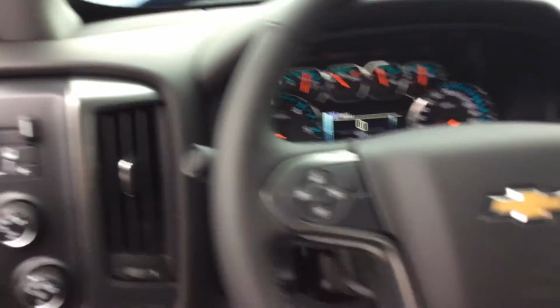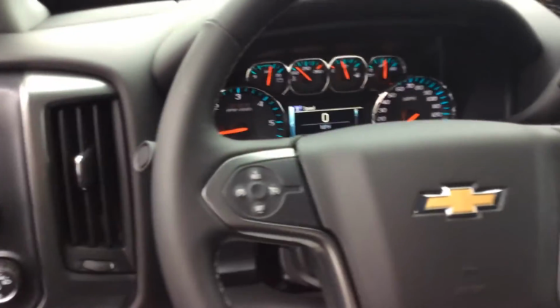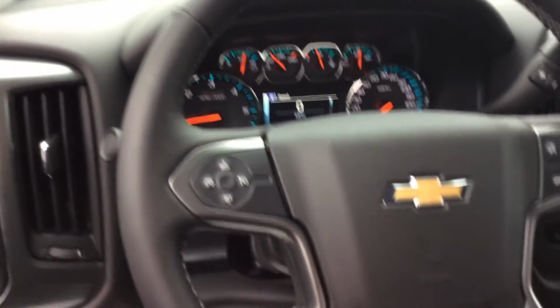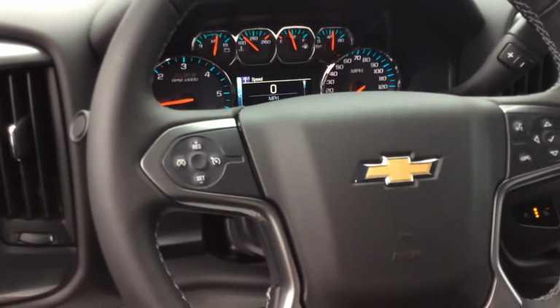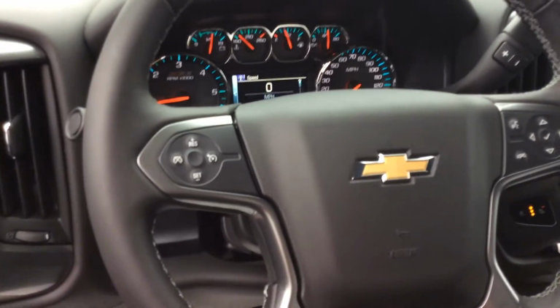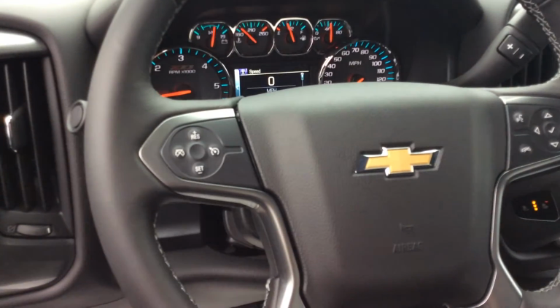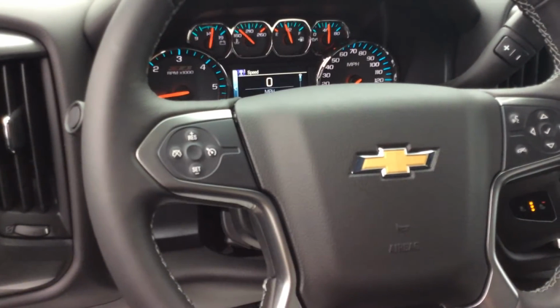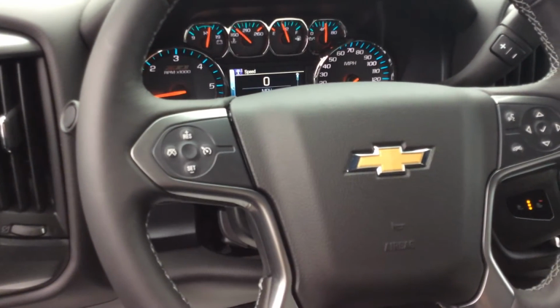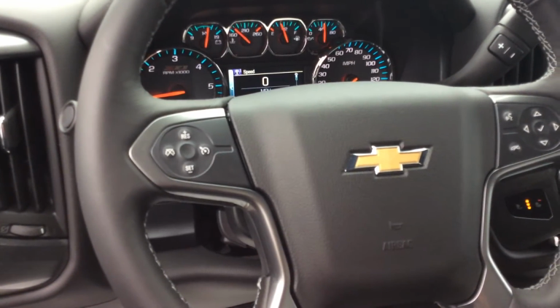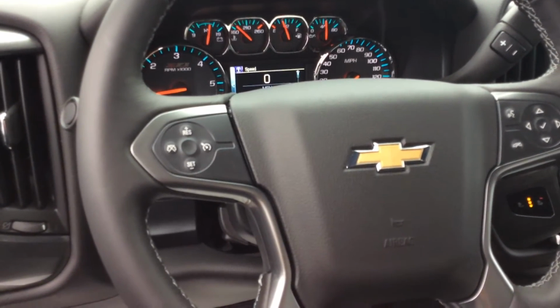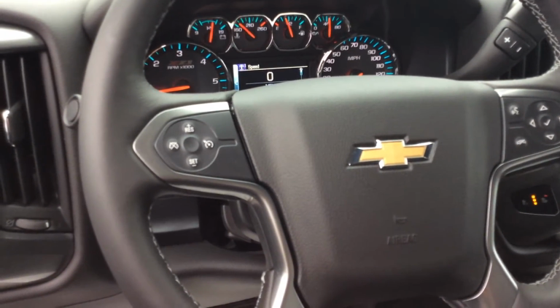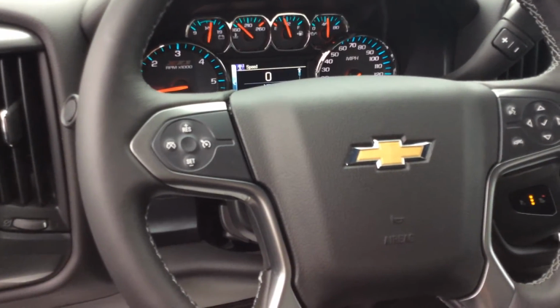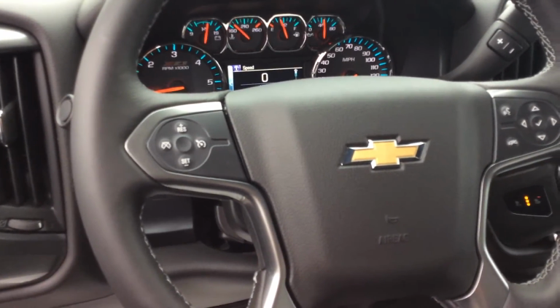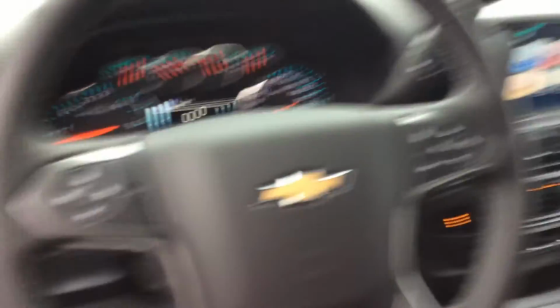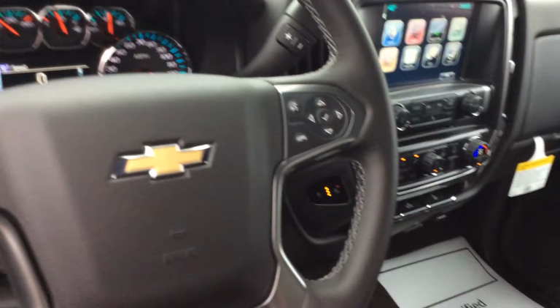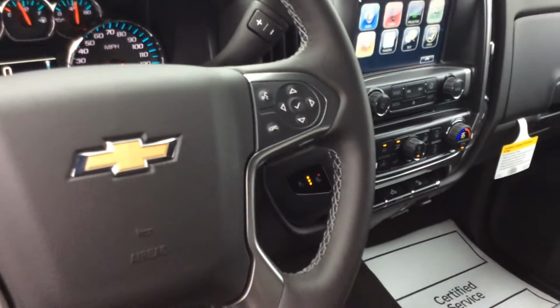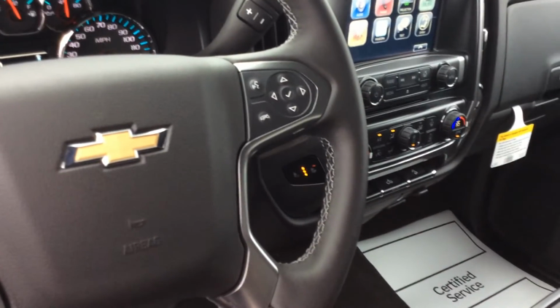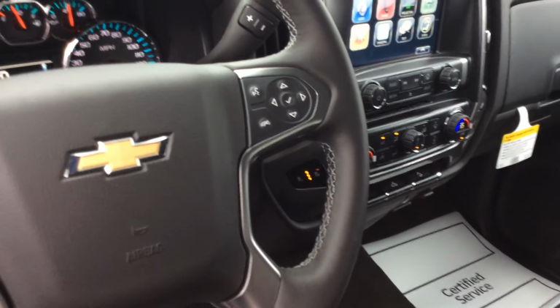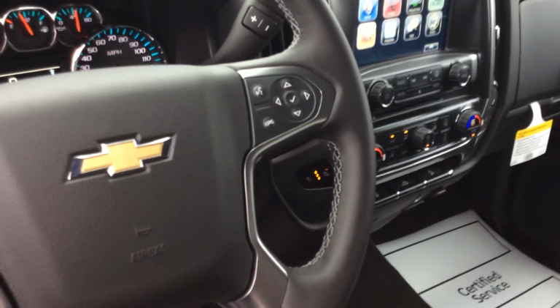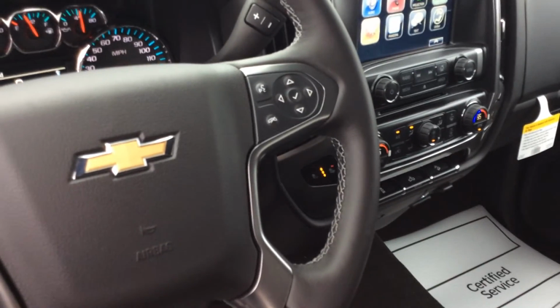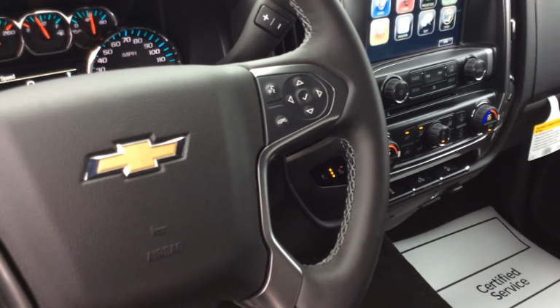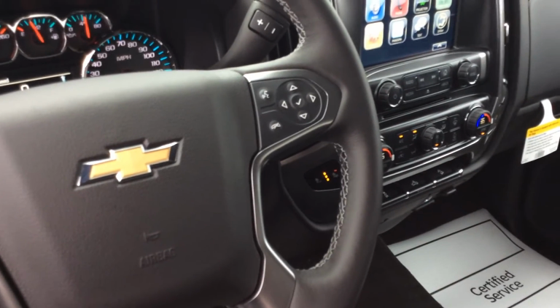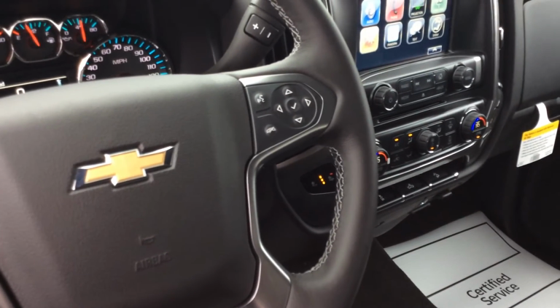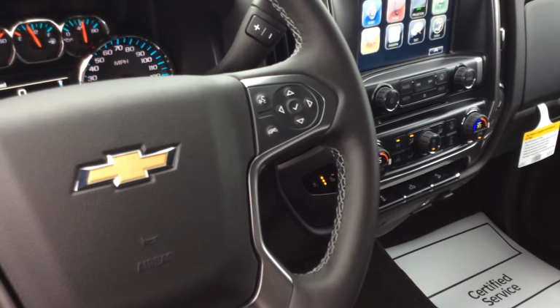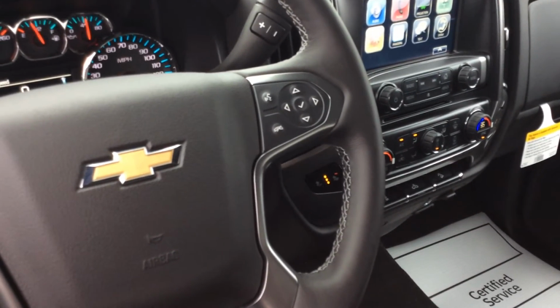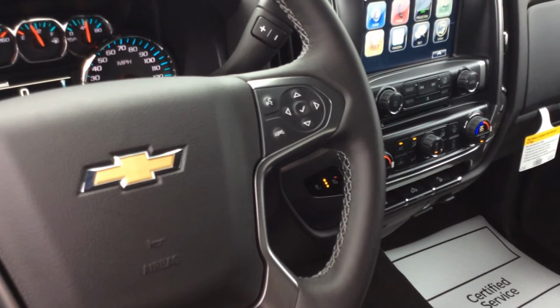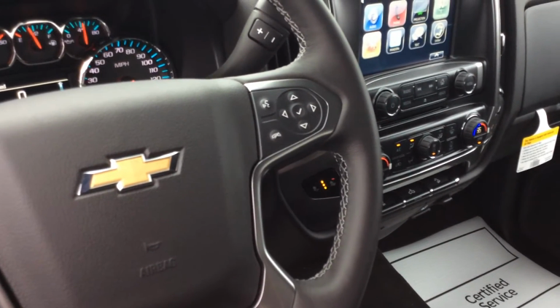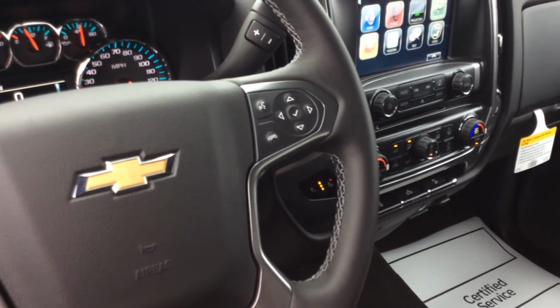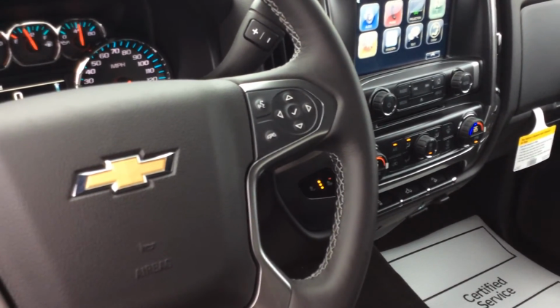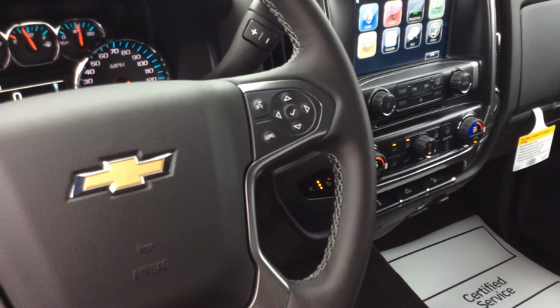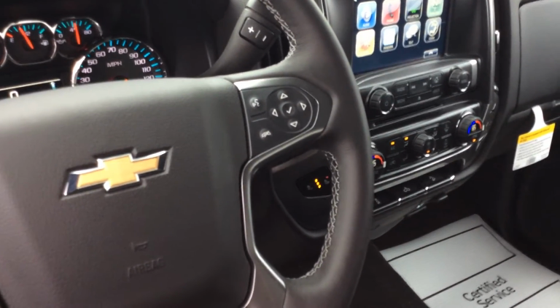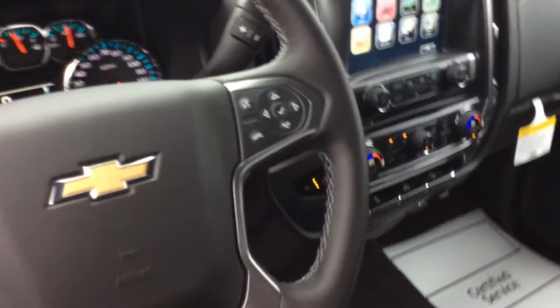On the steering wheel here, you can see that your cruise control is on your left, and your cluster controls along with the Bluetooth and voice commands are on the right.